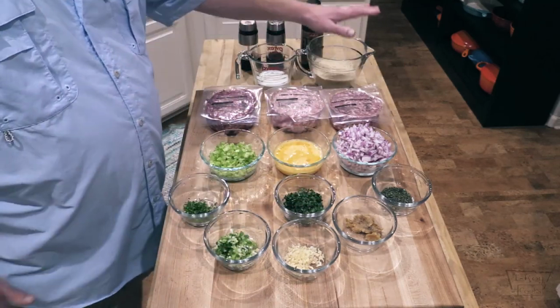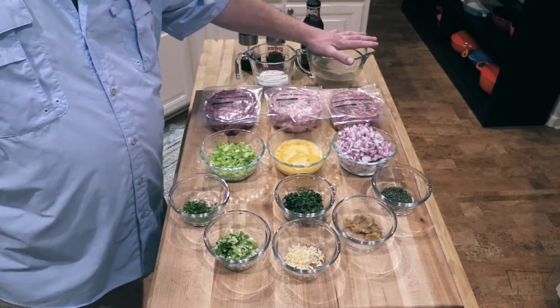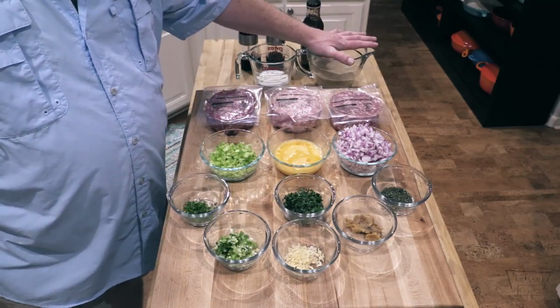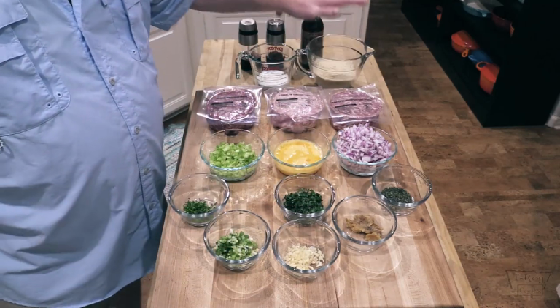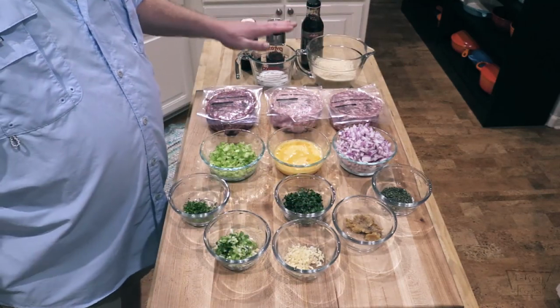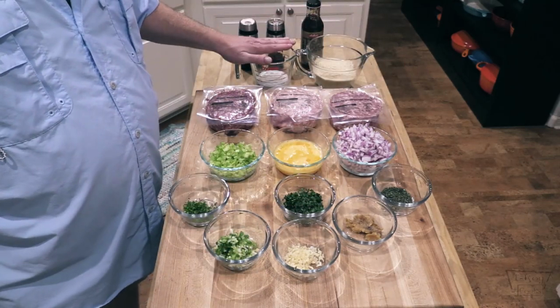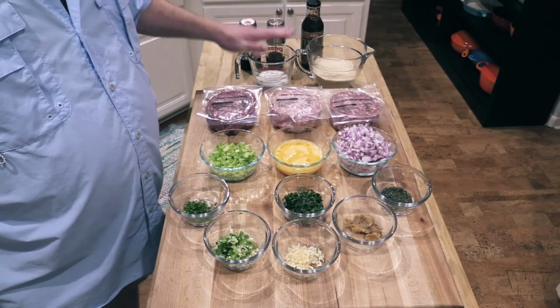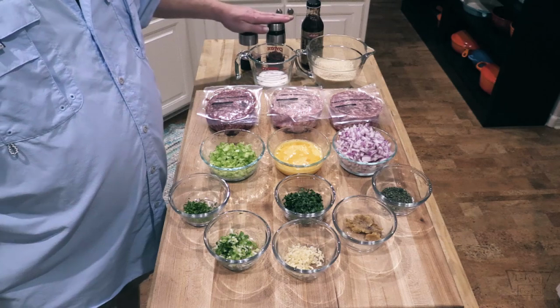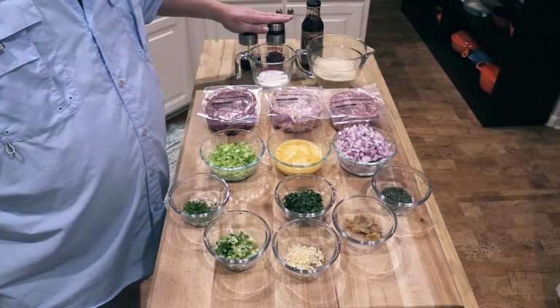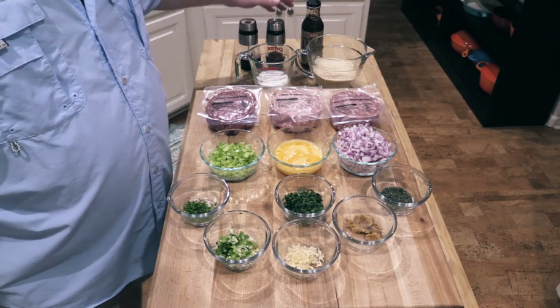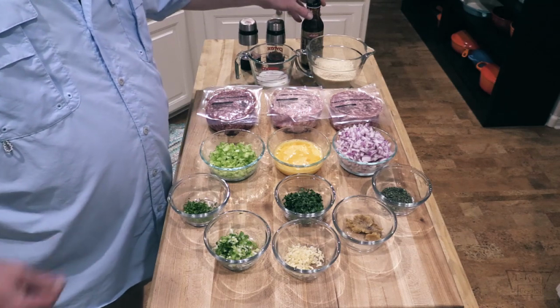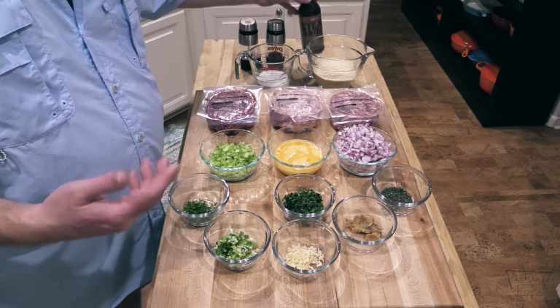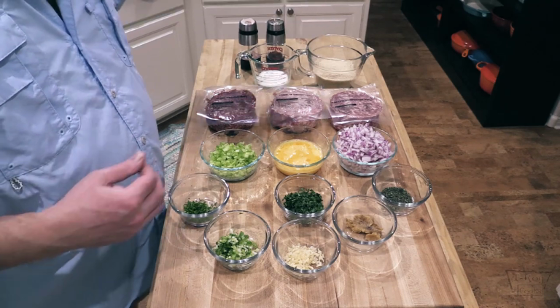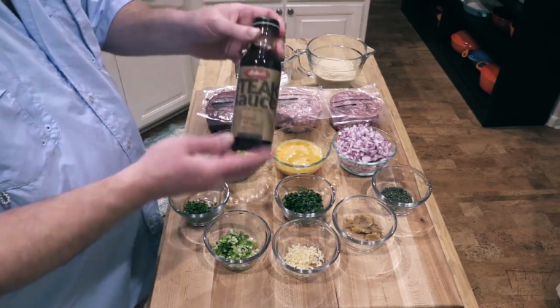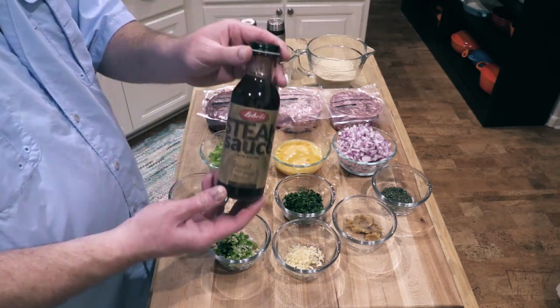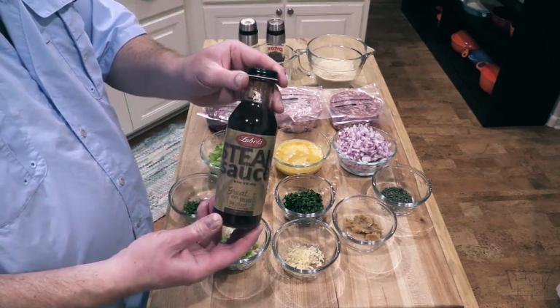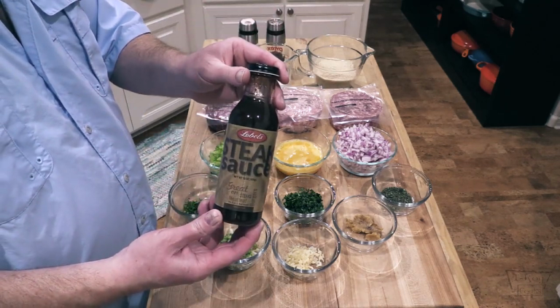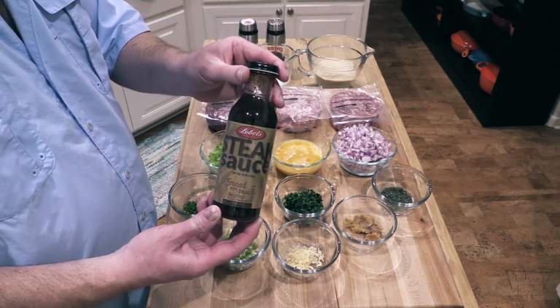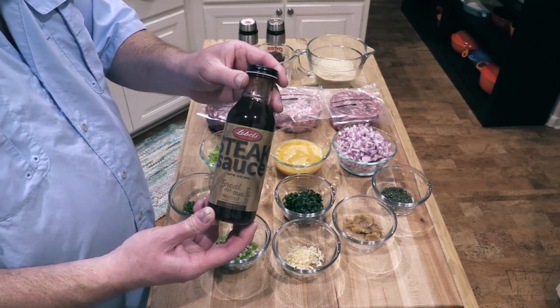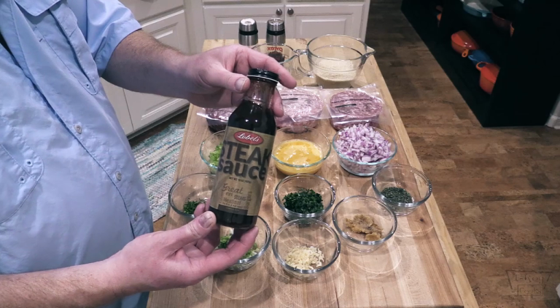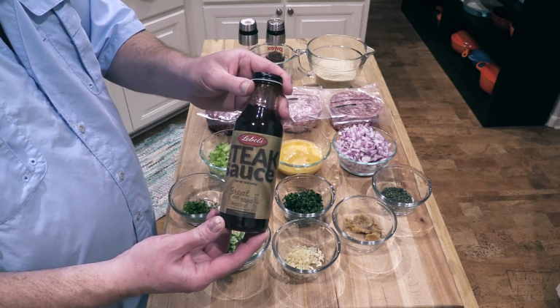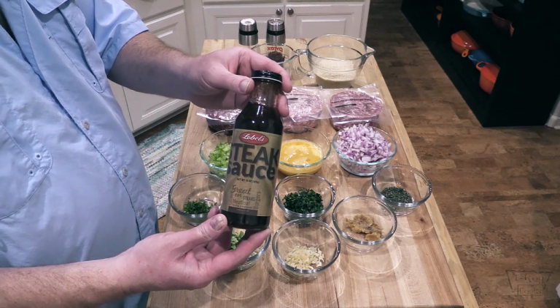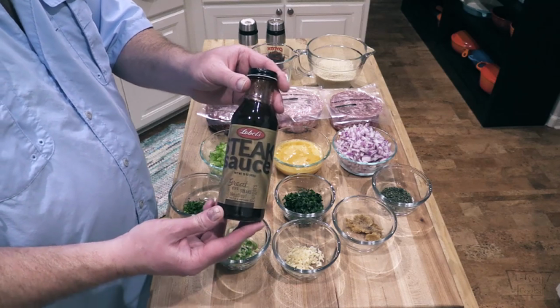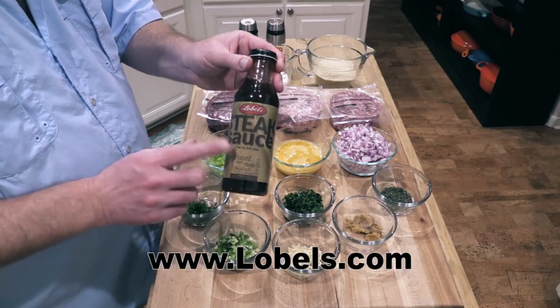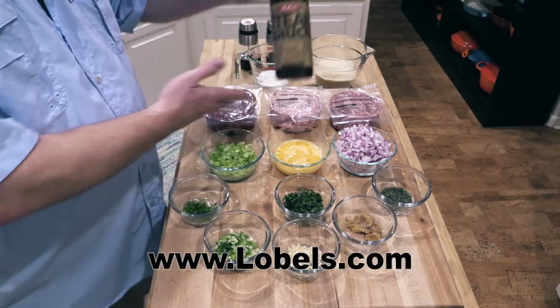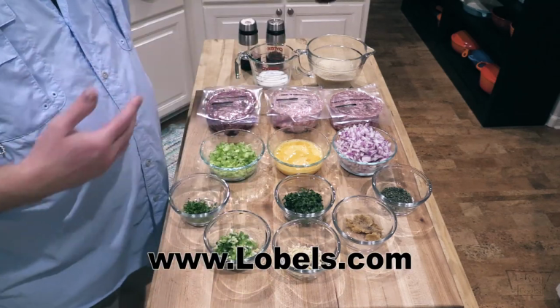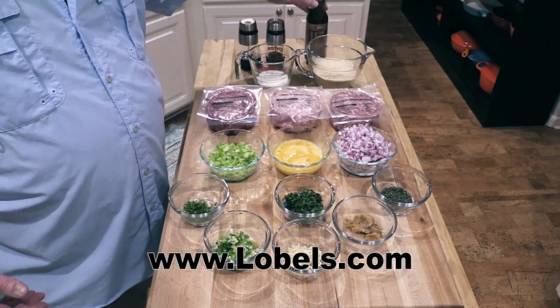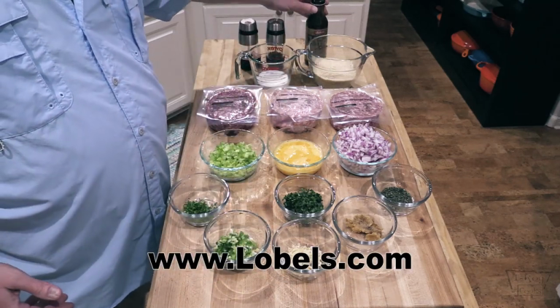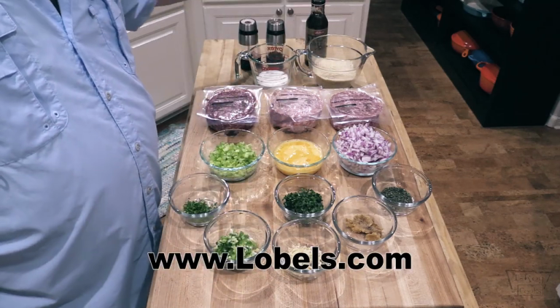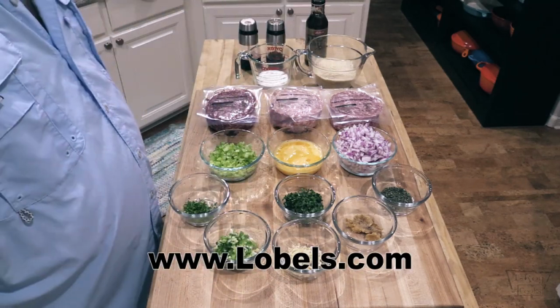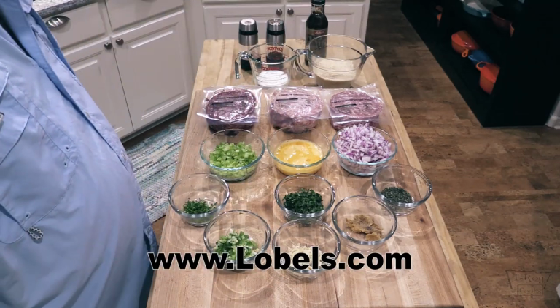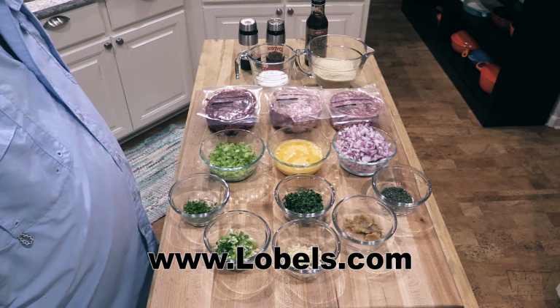Got some panko bread crumbs and some milk. We'll put some salt and pepper in the mix just to season it a little bit. I'm also going to throw some steak sauce in there — this is one of my favorites, a Lobel steak sauce. You can find this and the meat and anything else you want from Lobel's at Lobels.com.